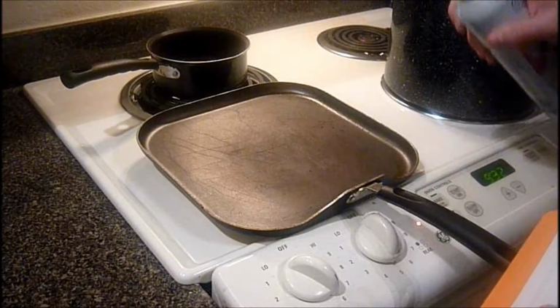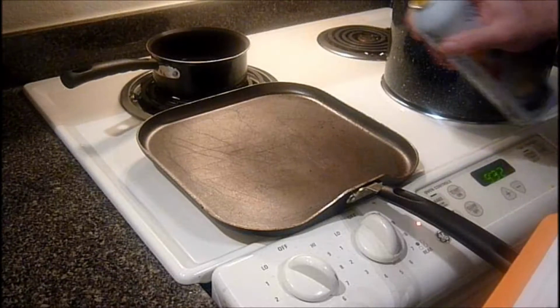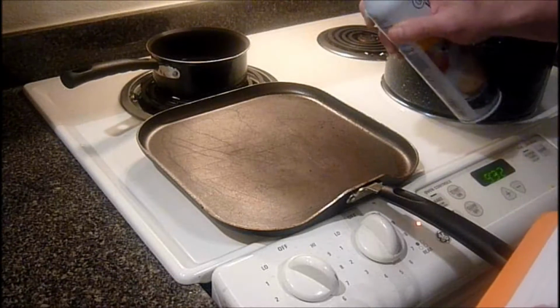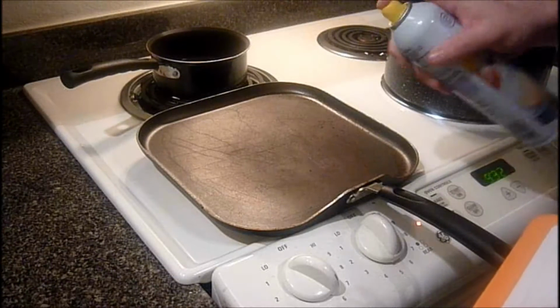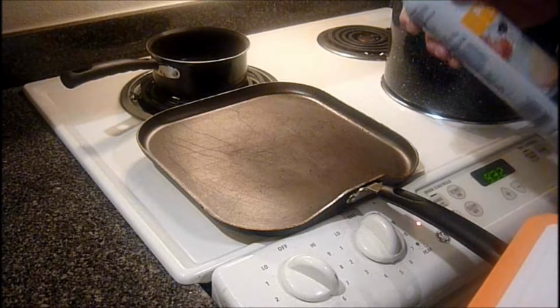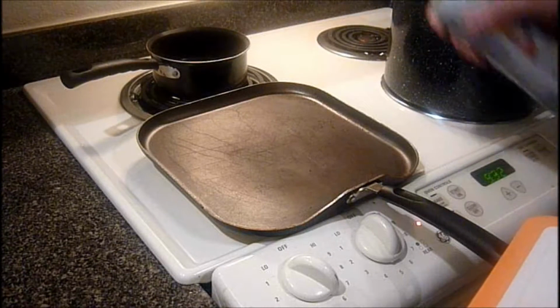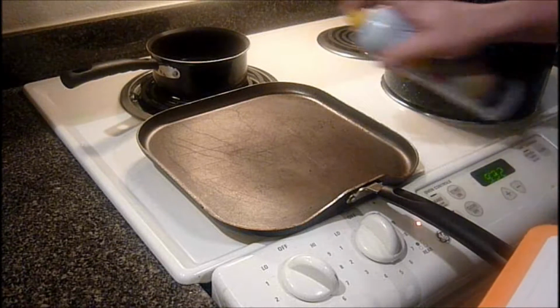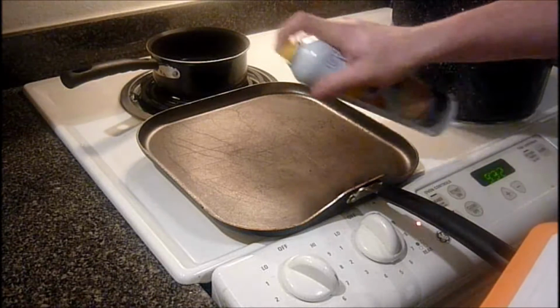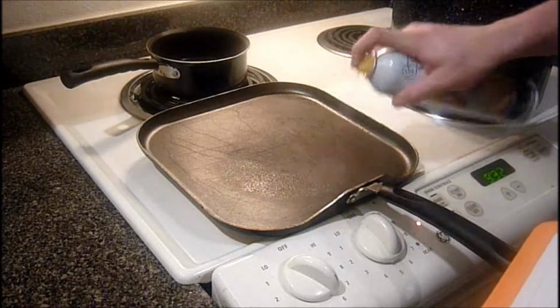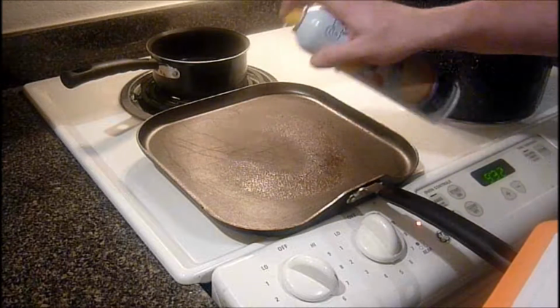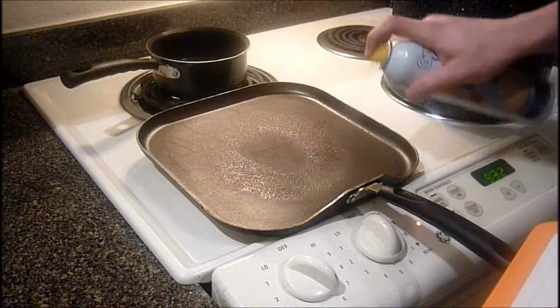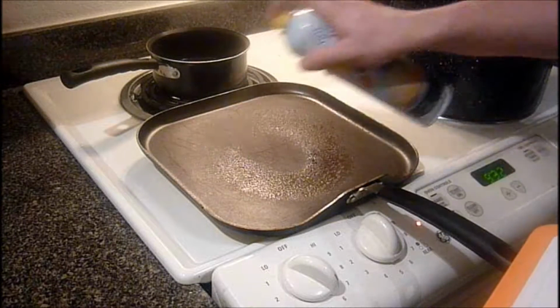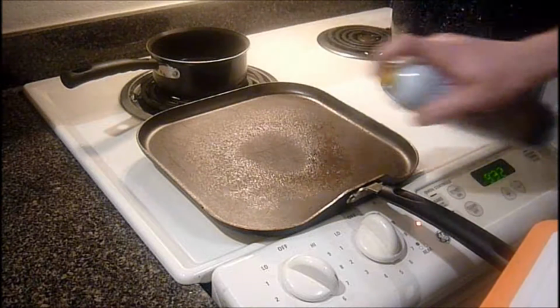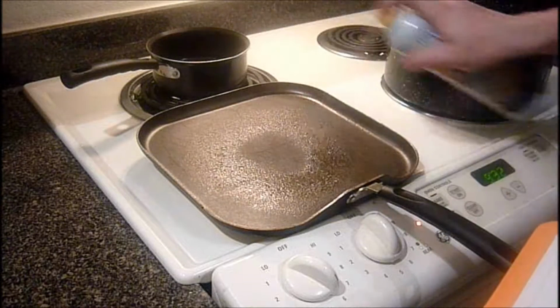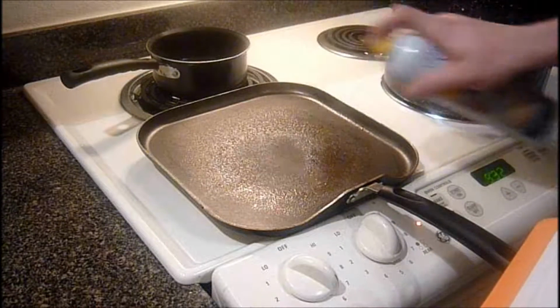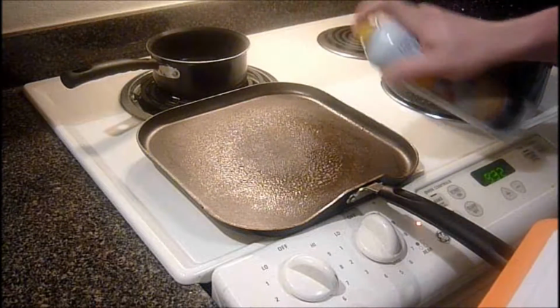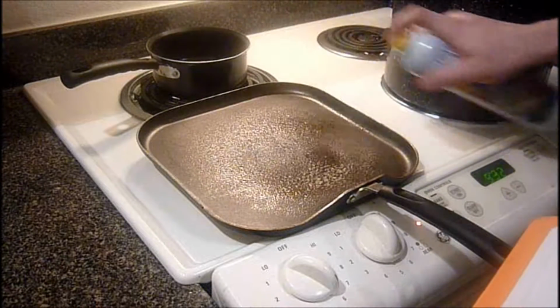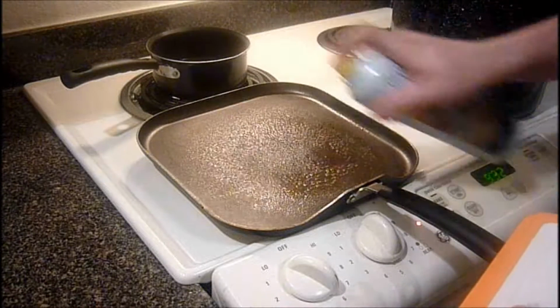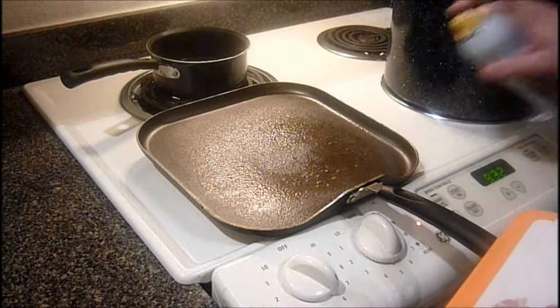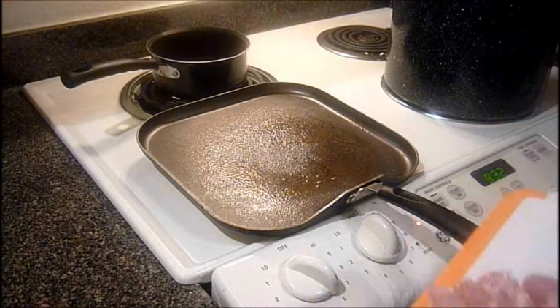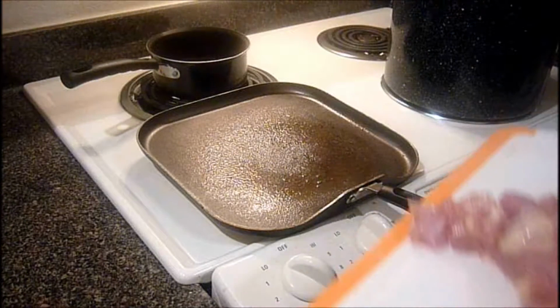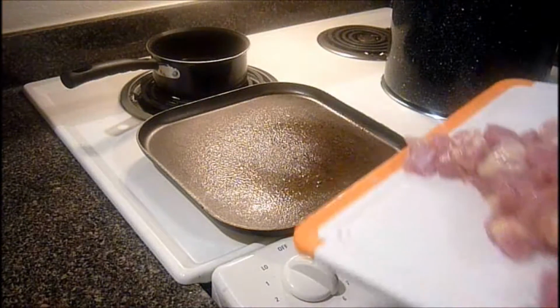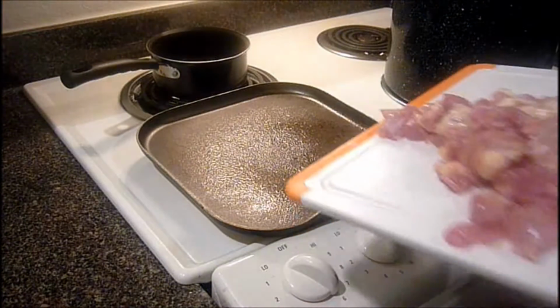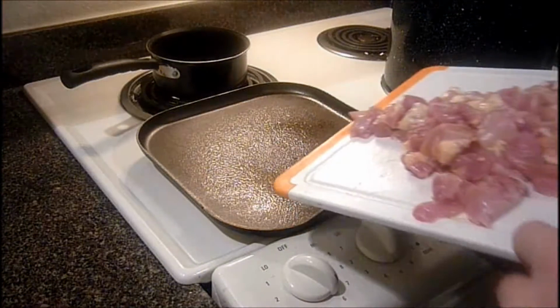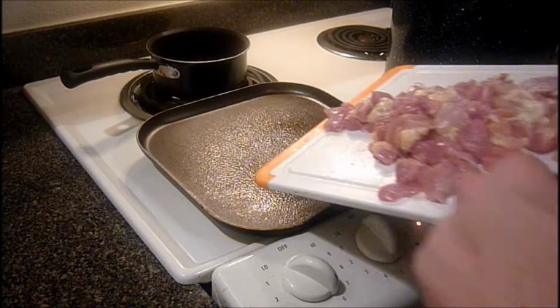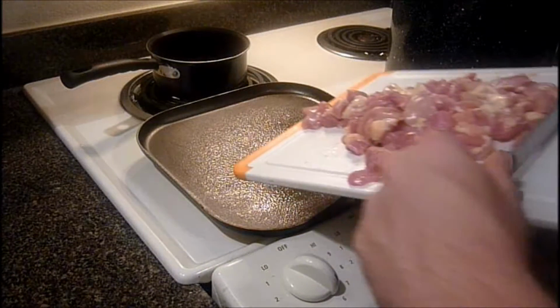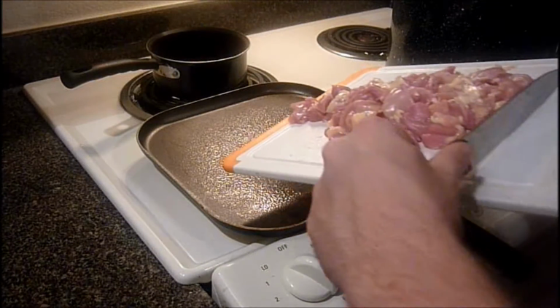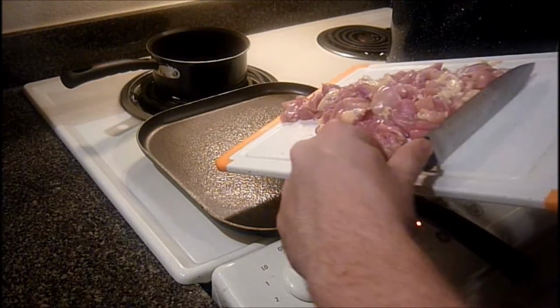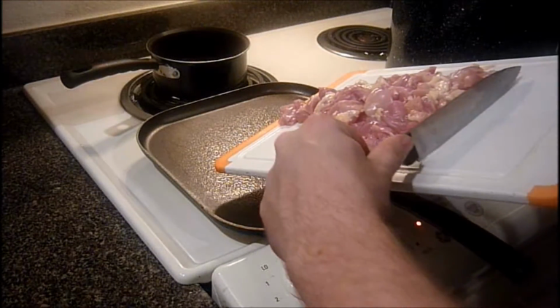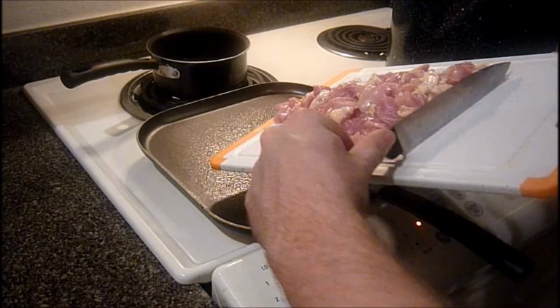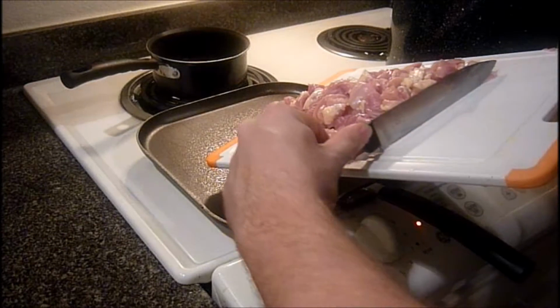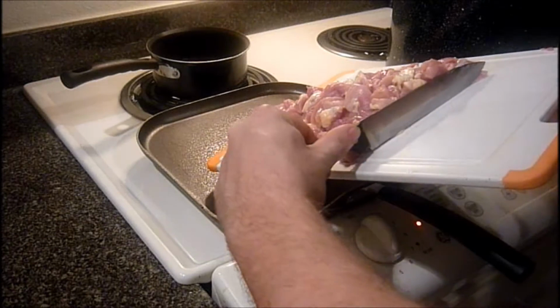What you need to do is go ahead and put your pan on there and get a good spray. And then on with the chicken.